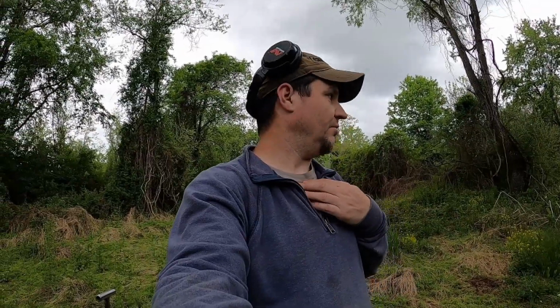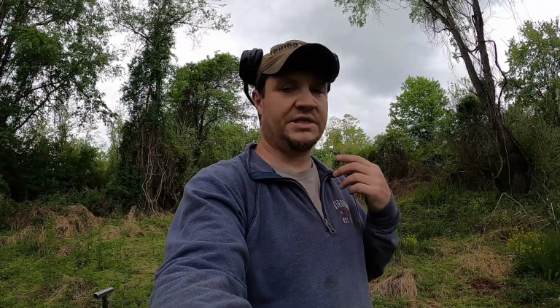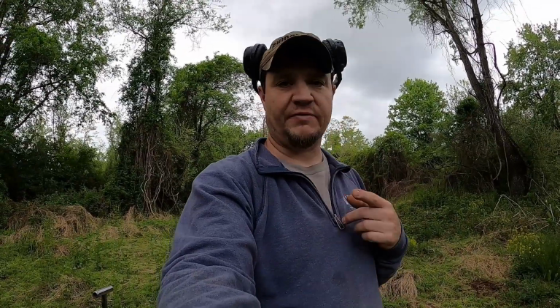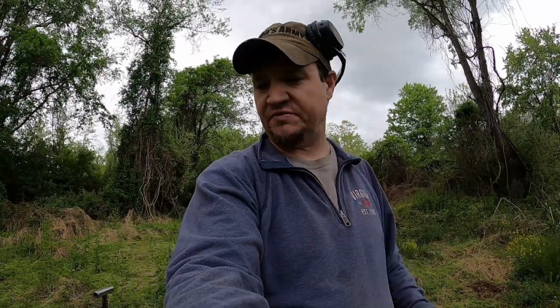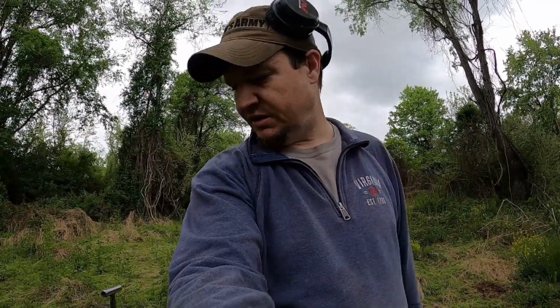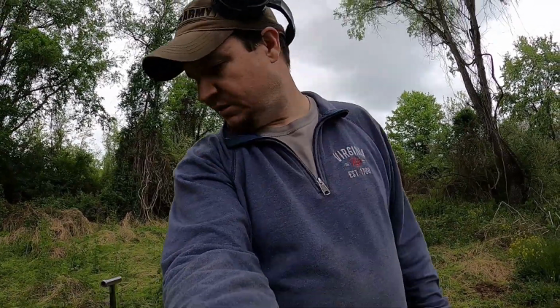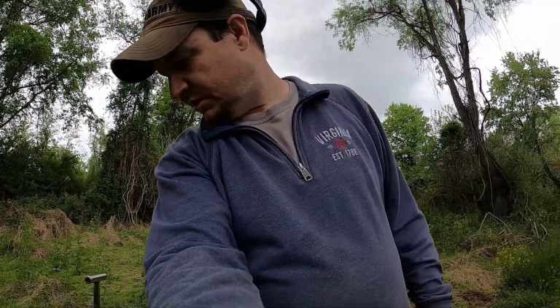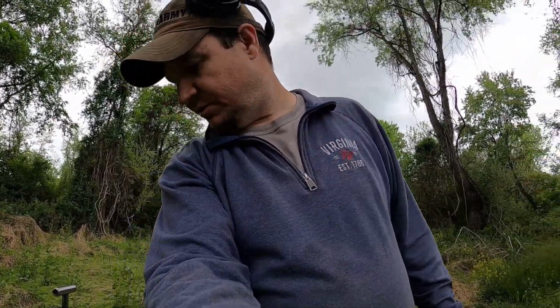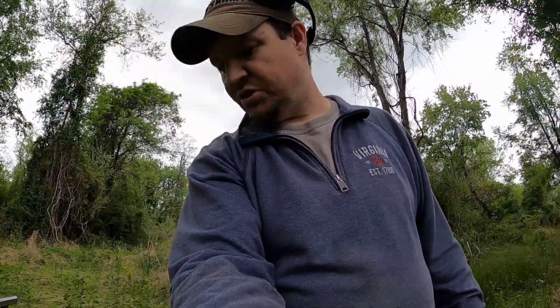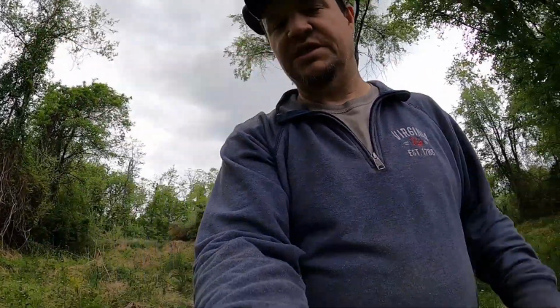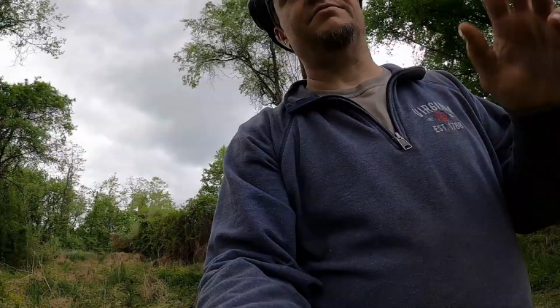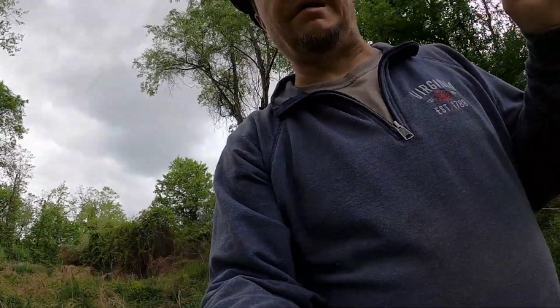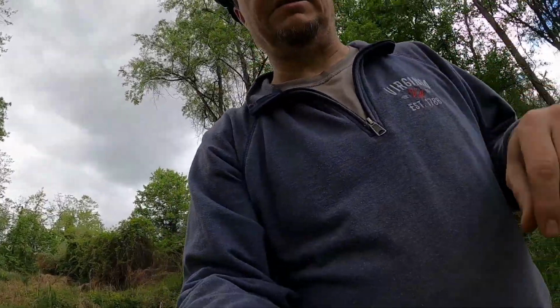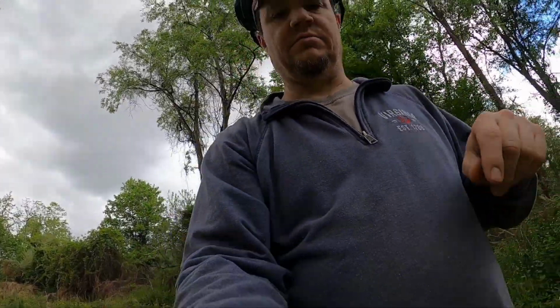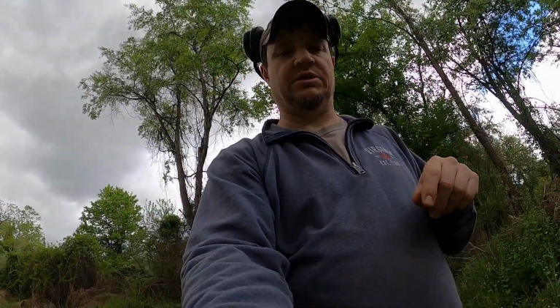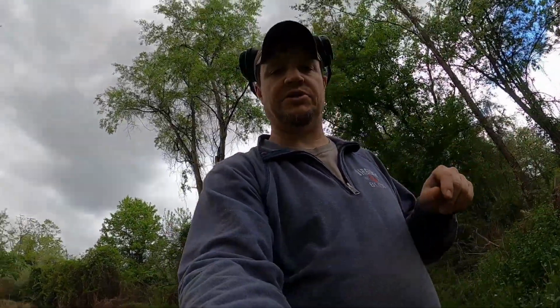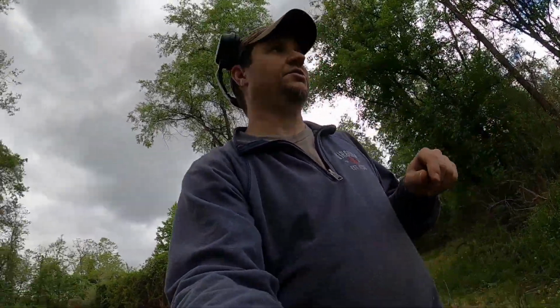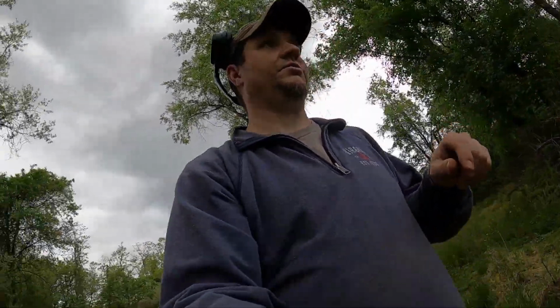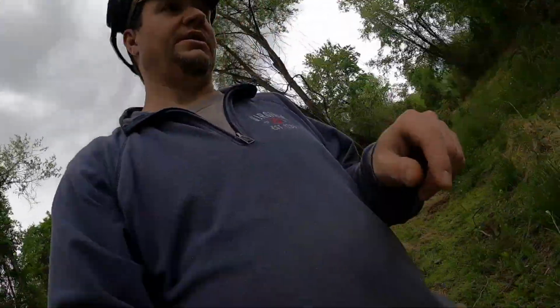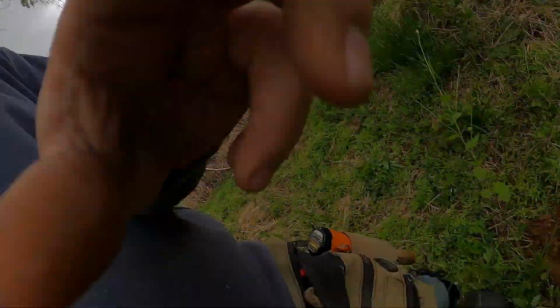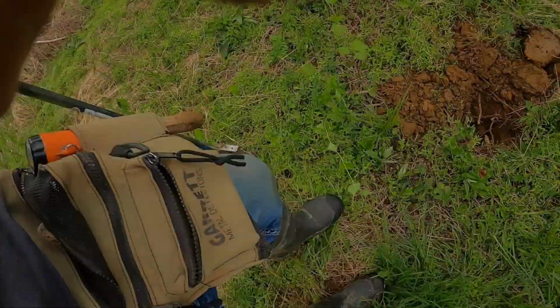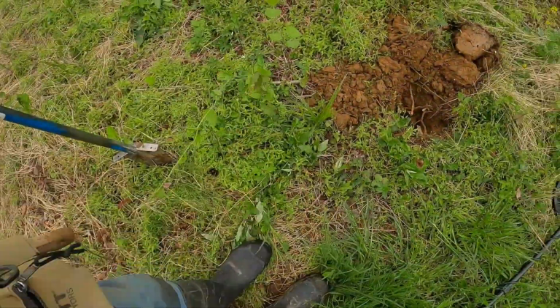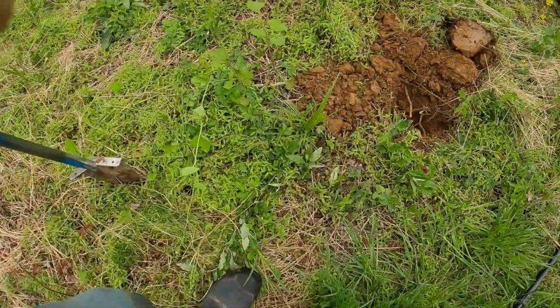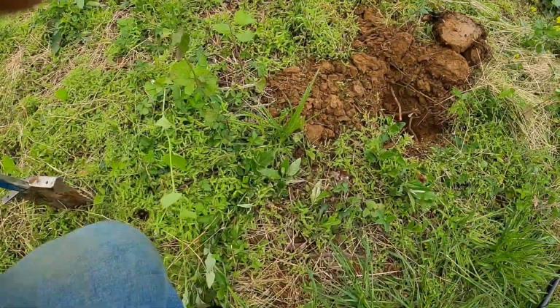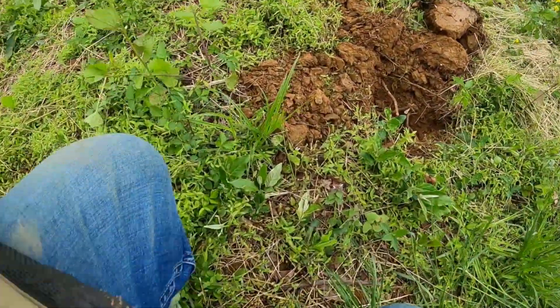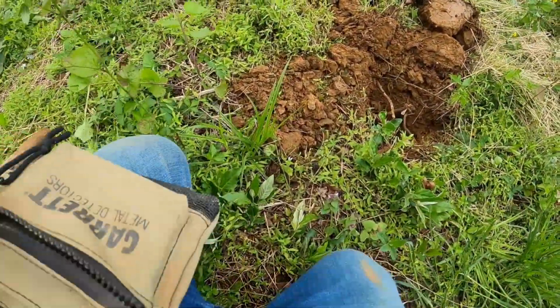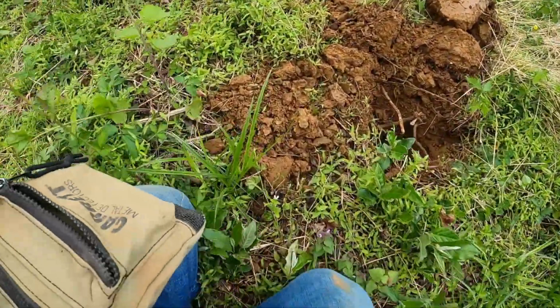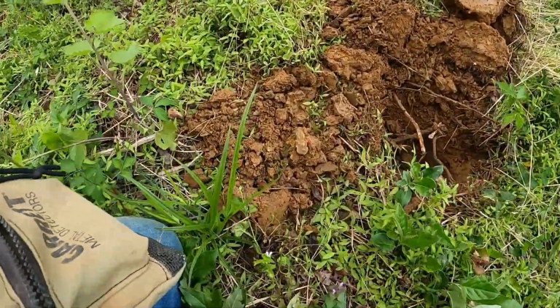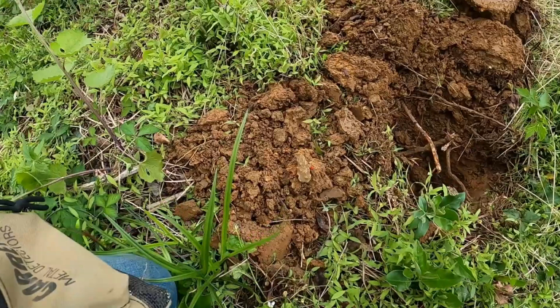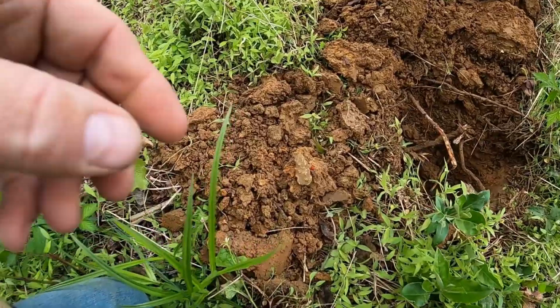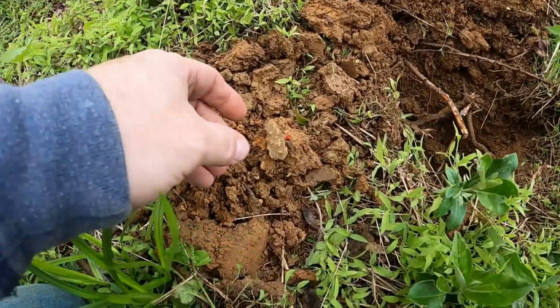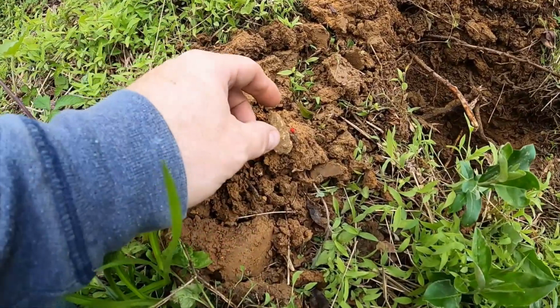But I just got my first find I wanted to show you. It's nothing crazy, but I just wanted to show it to you real quick. It's a Civil War bullet. It's been like chewed or melted or something.